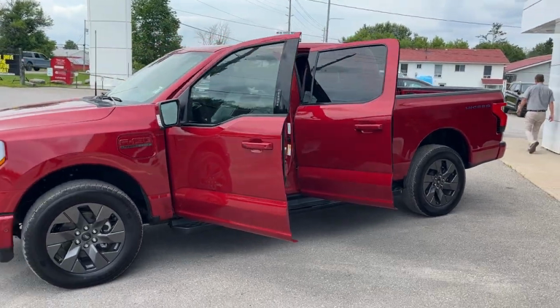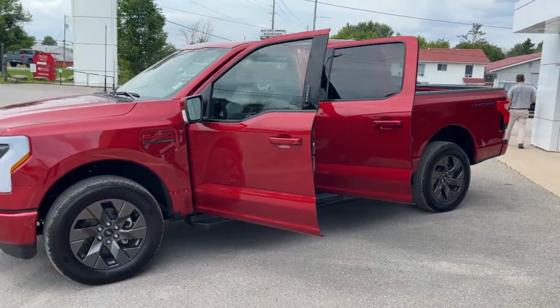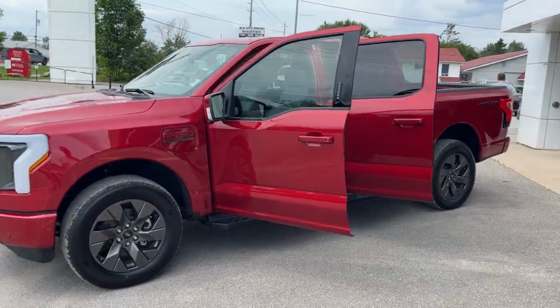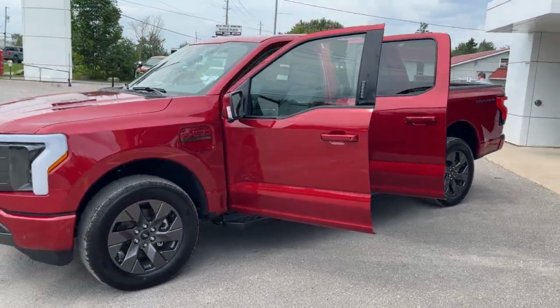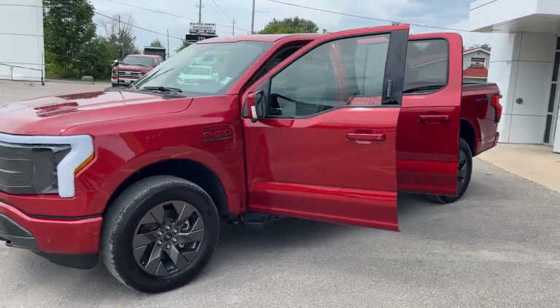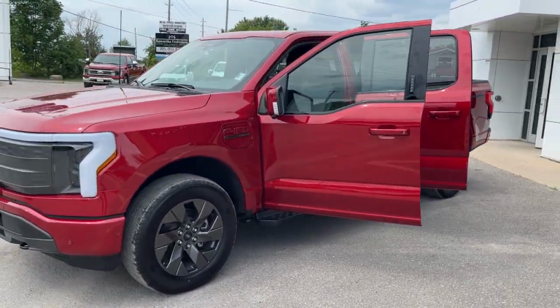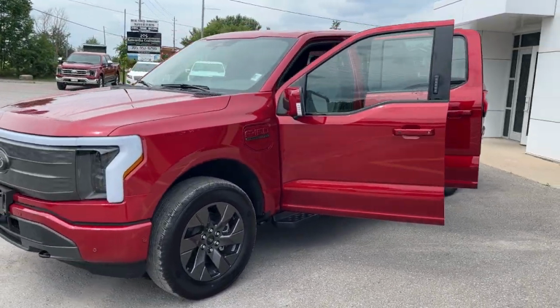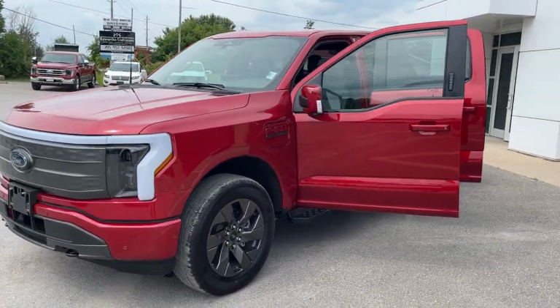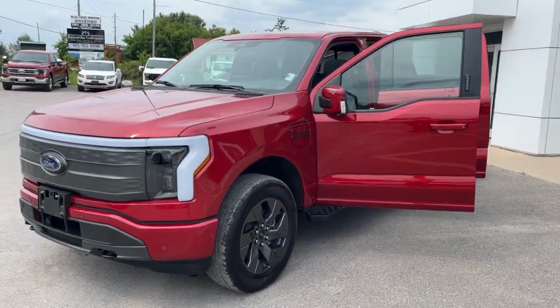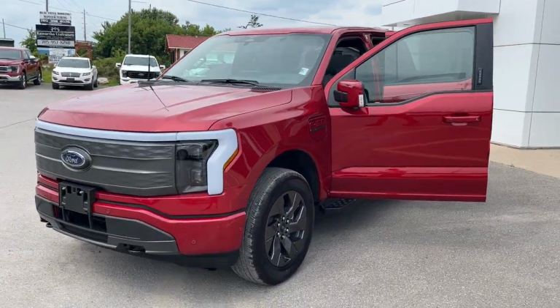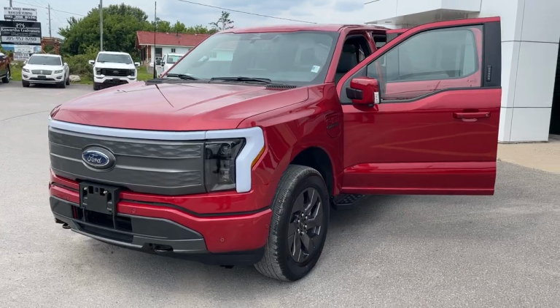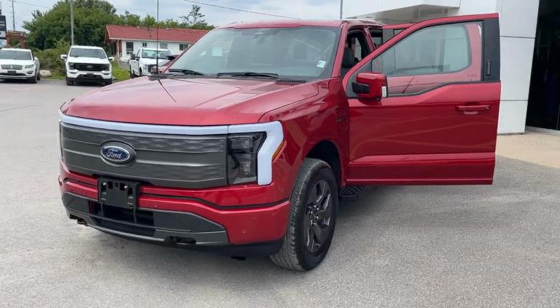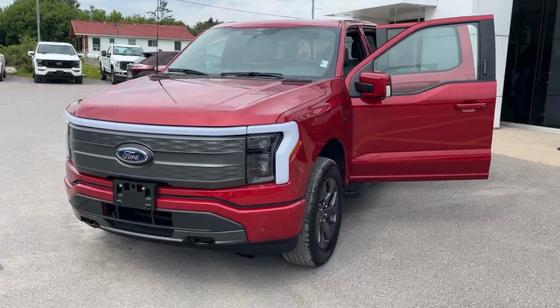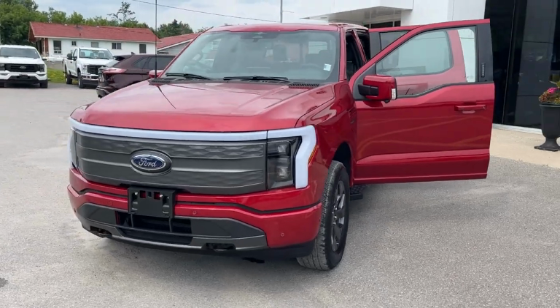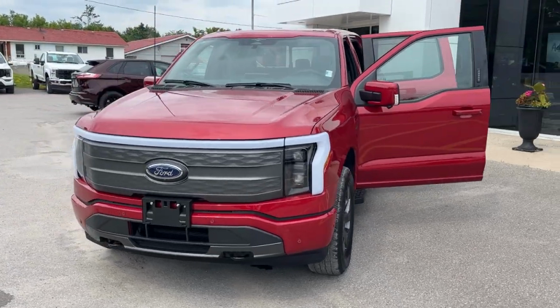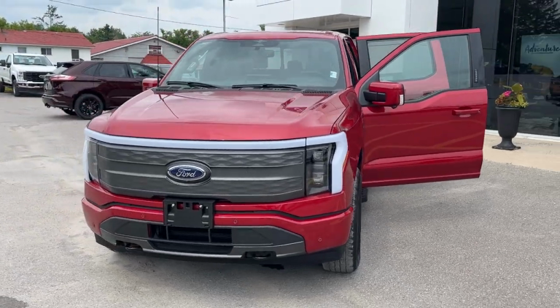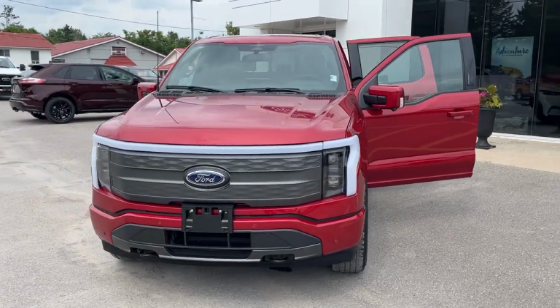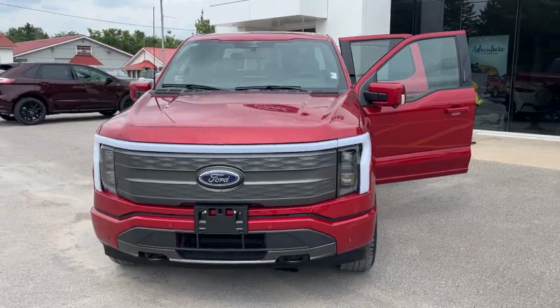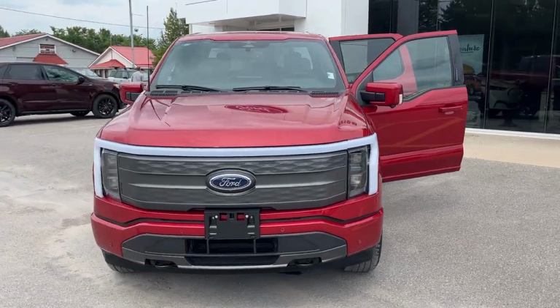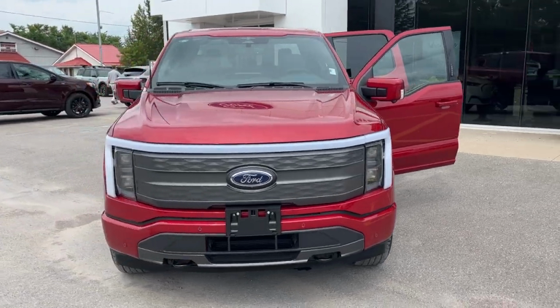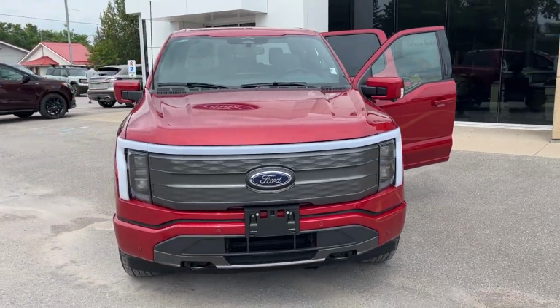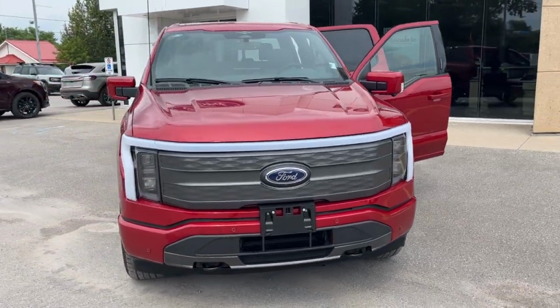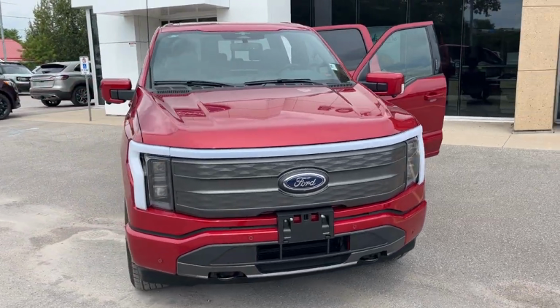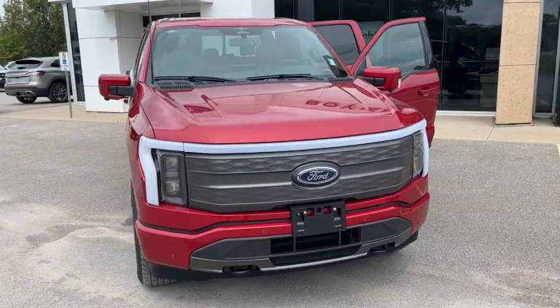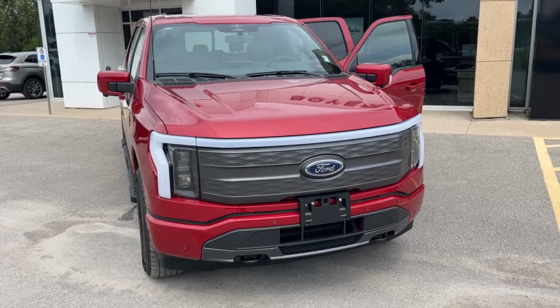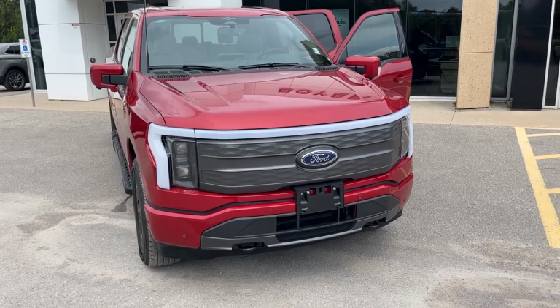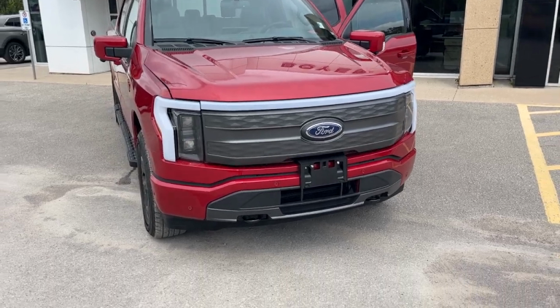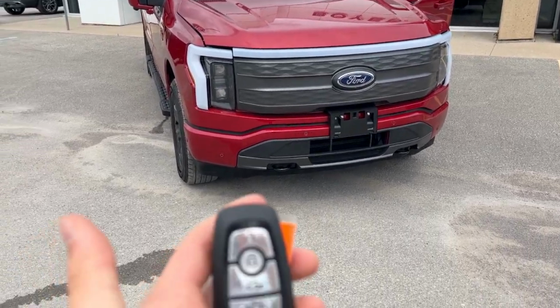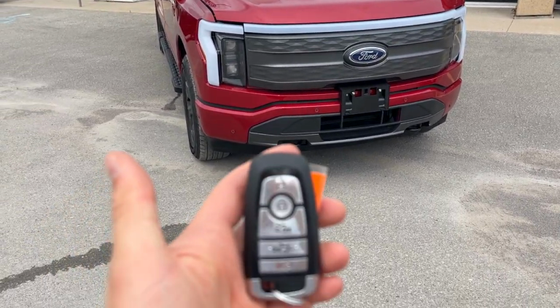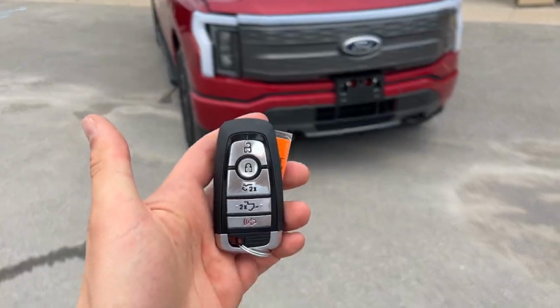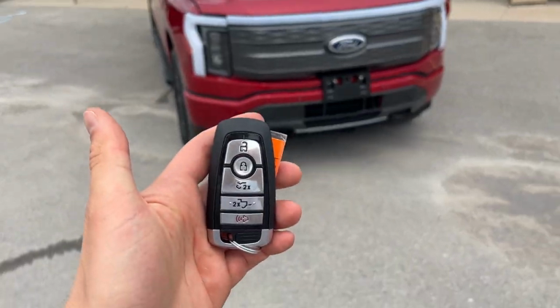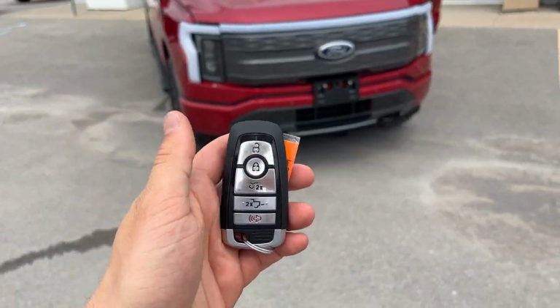2023 F-150 Lightning Lariat 511A package, this one is in the Rapid Red Metallic paint with the tinted clear coat. A really awesome feature of this Lightning is you can open the mega power front trunk from the key fob.